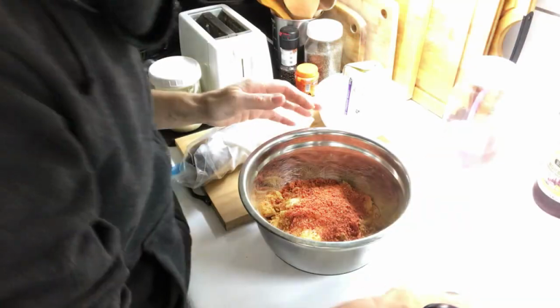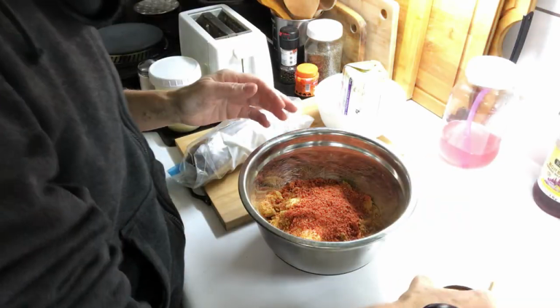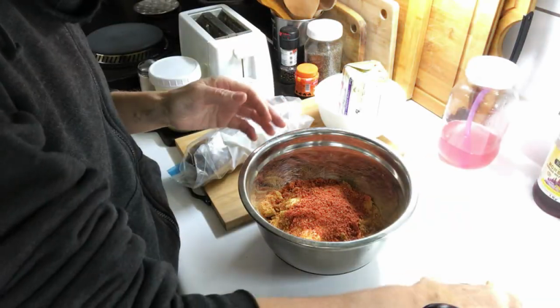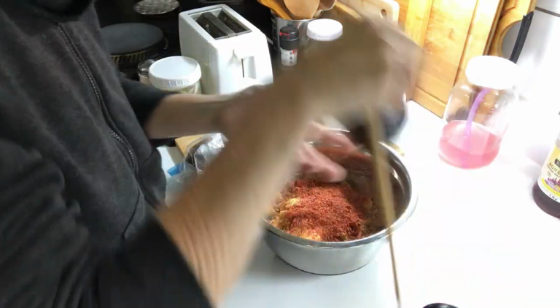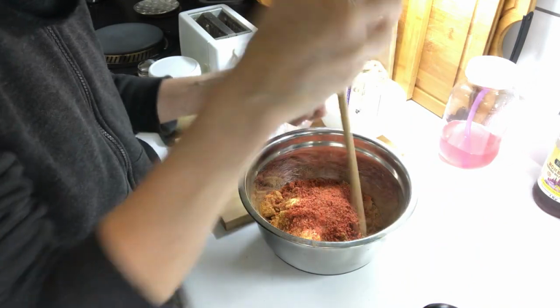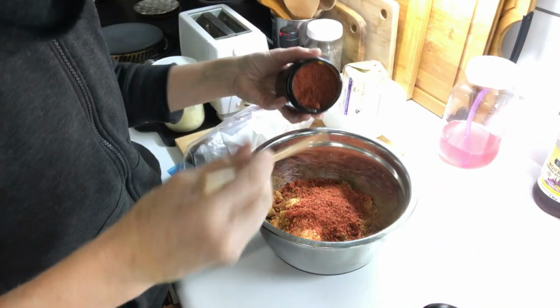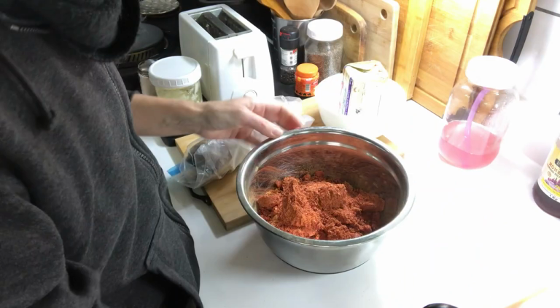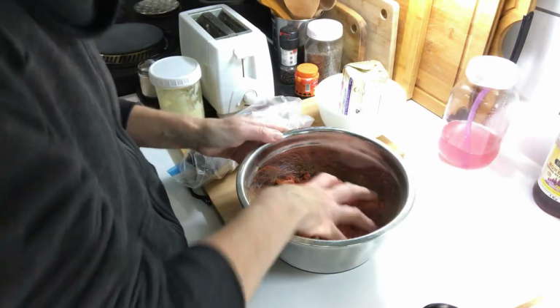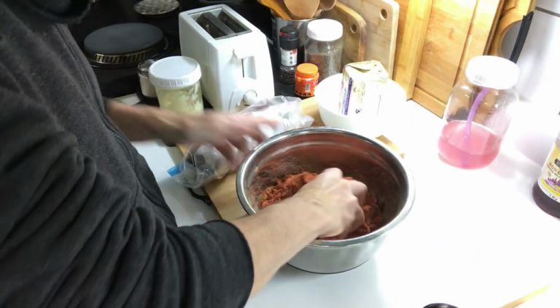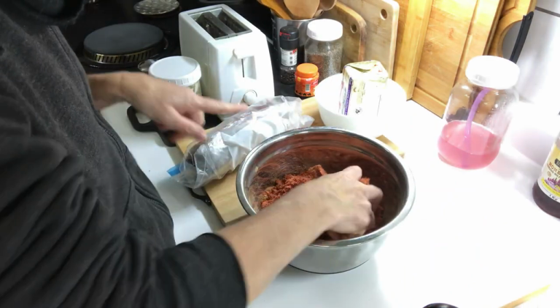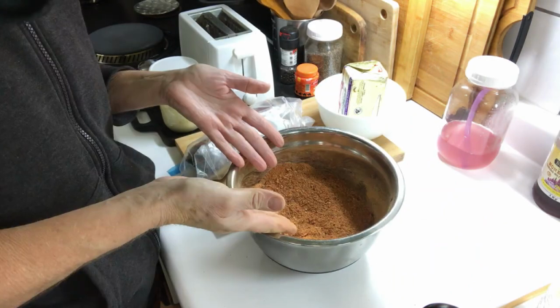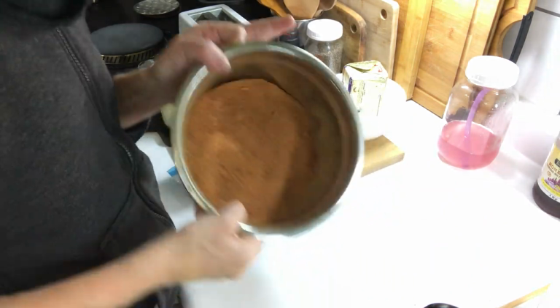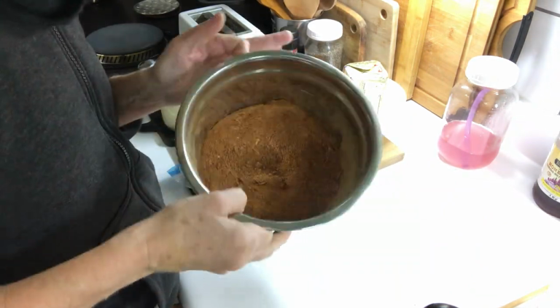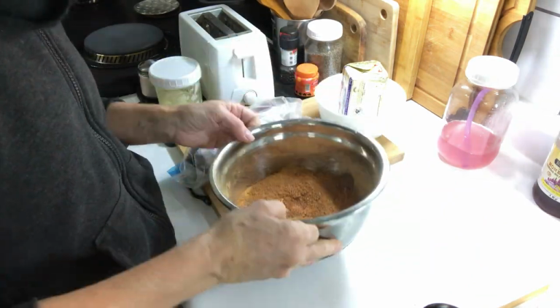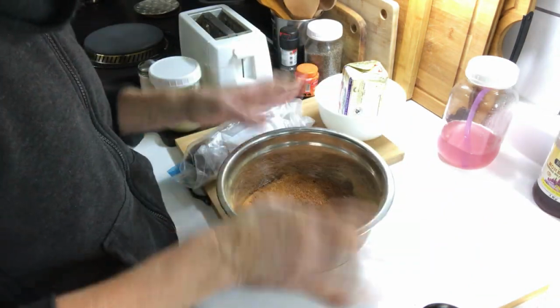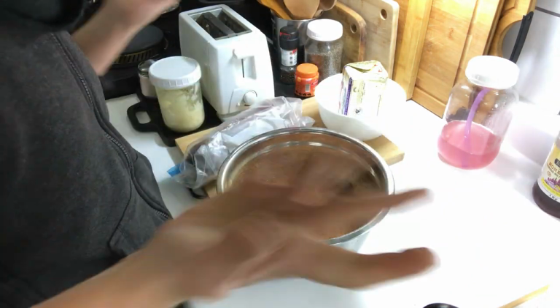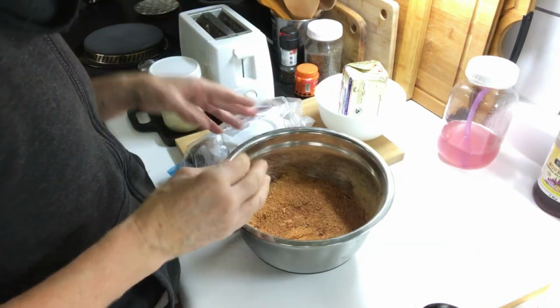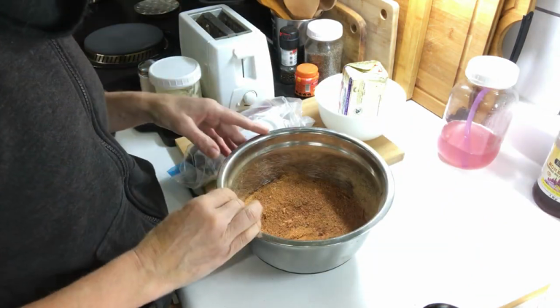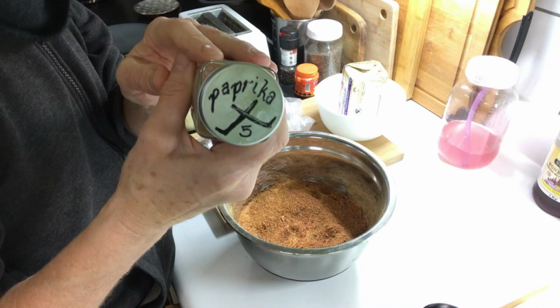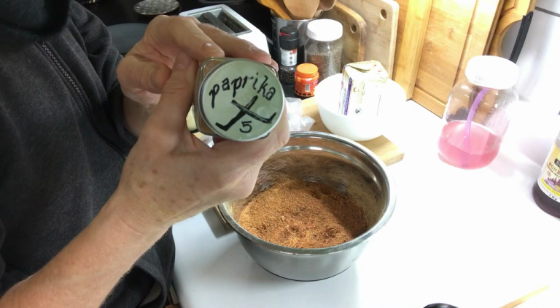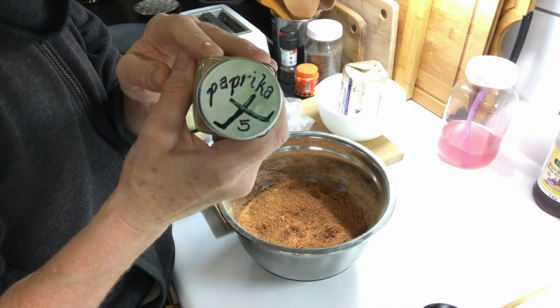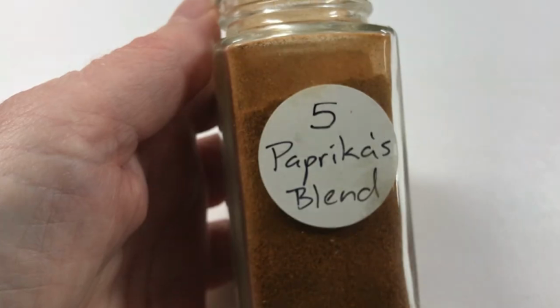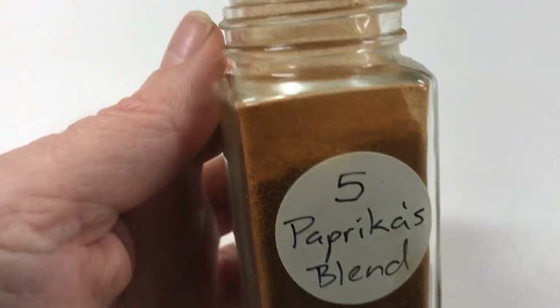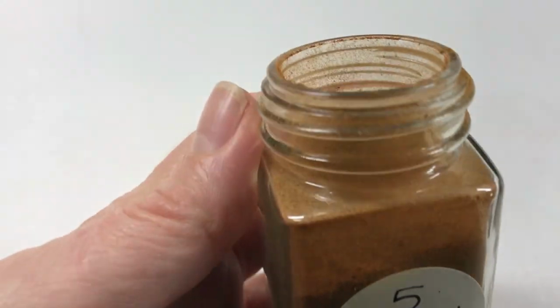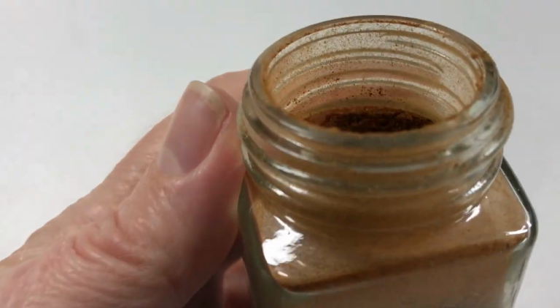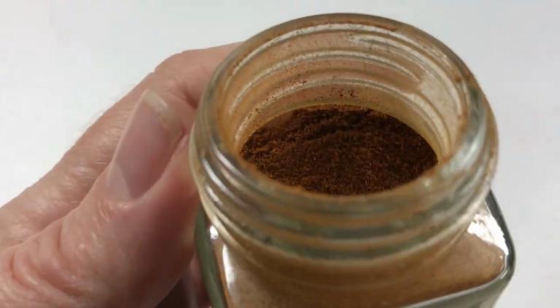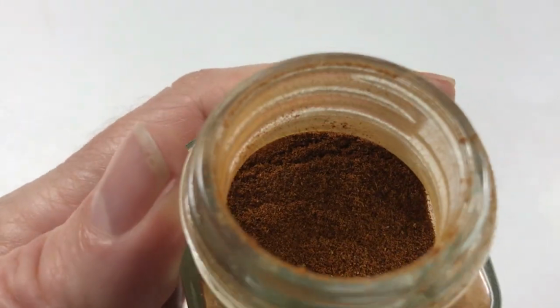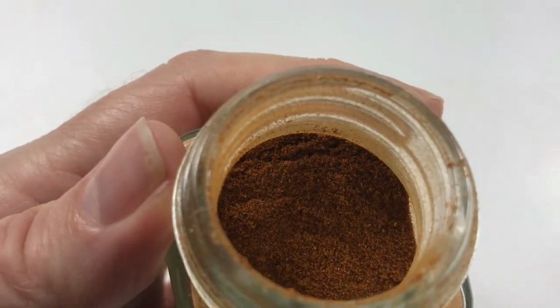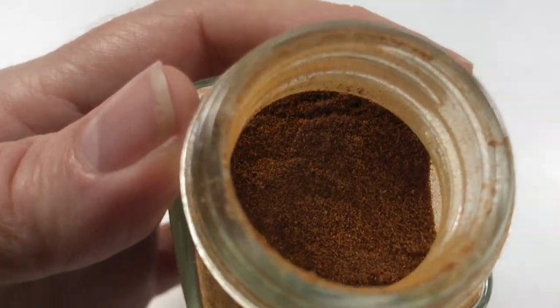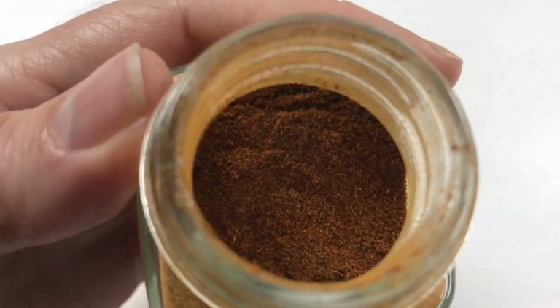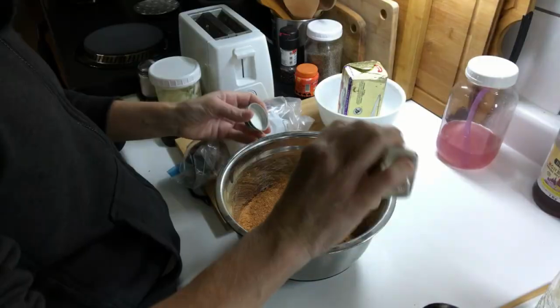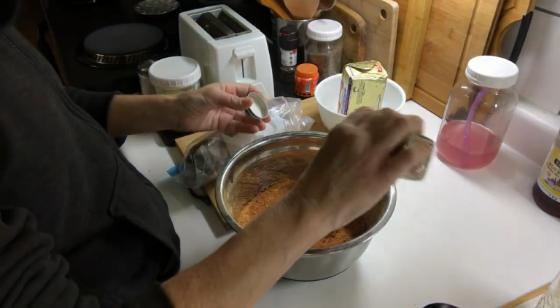It all starts with two different types of tomato powders from tomatoes that I grew and dehydrated into a powder. A blend of Hungarian hot, sweet, smoked, and Spanish paprika — a quarter teaspoon.